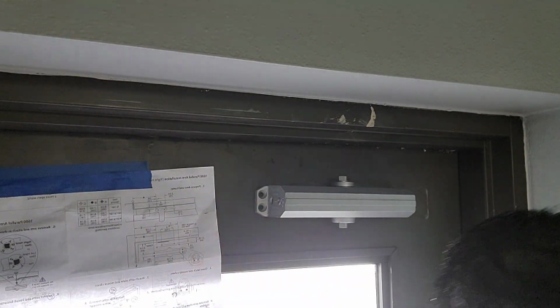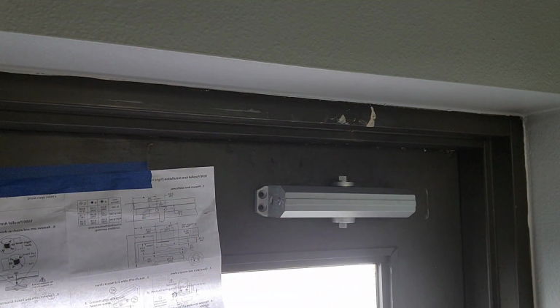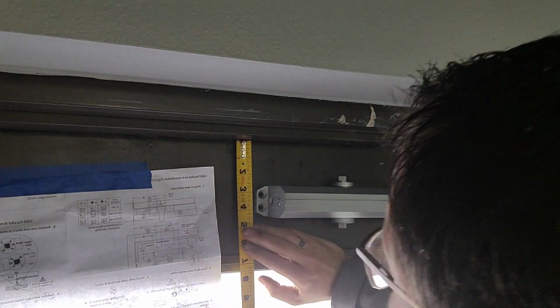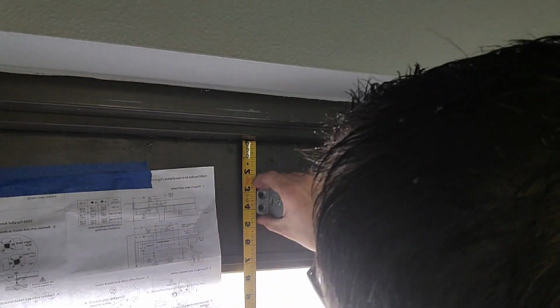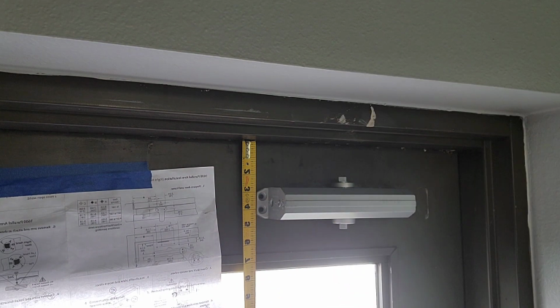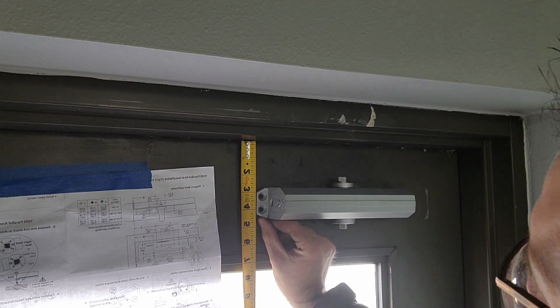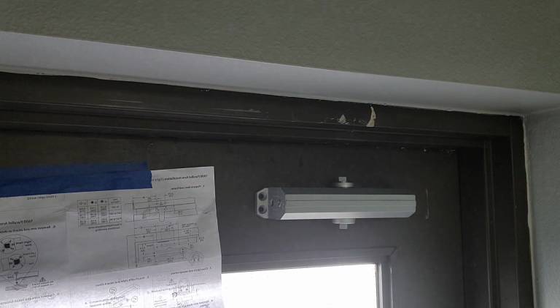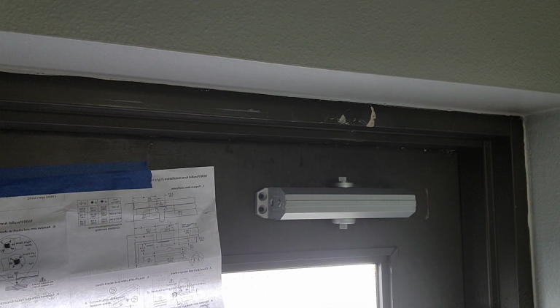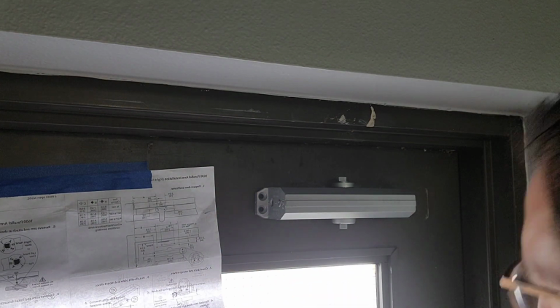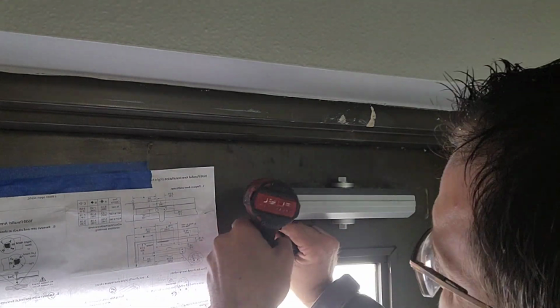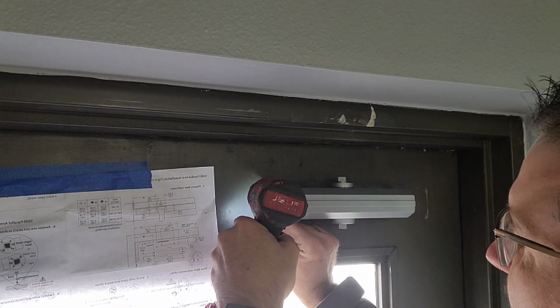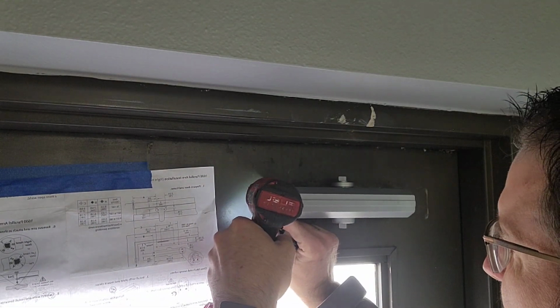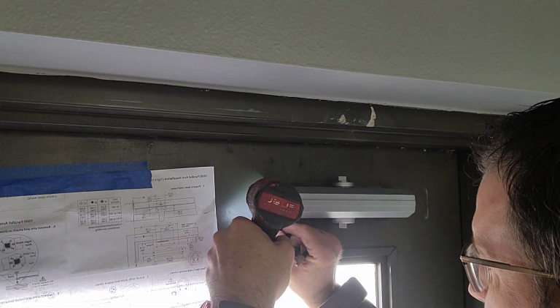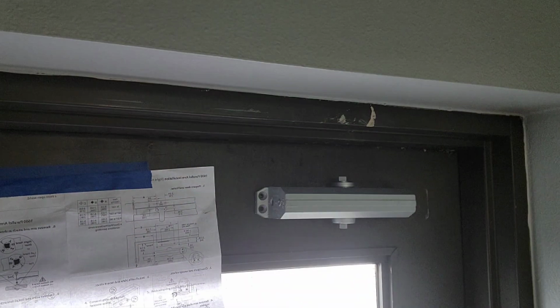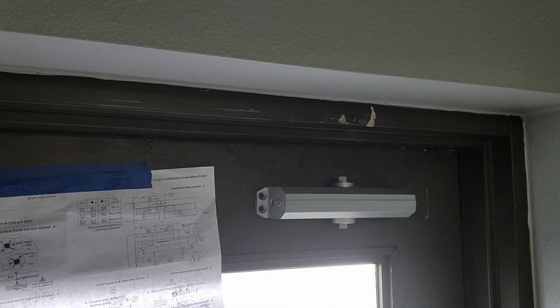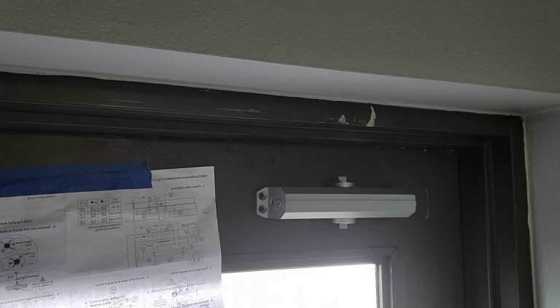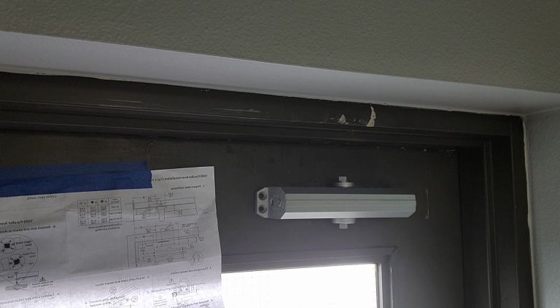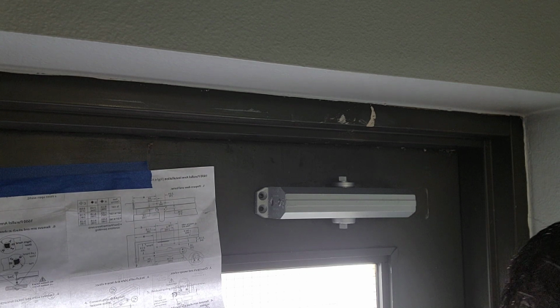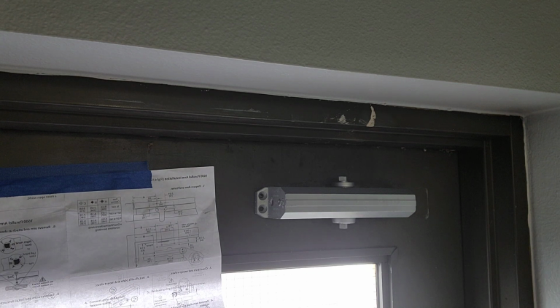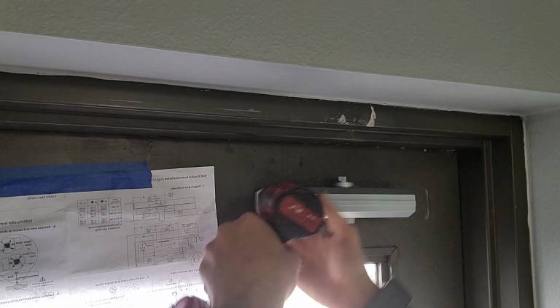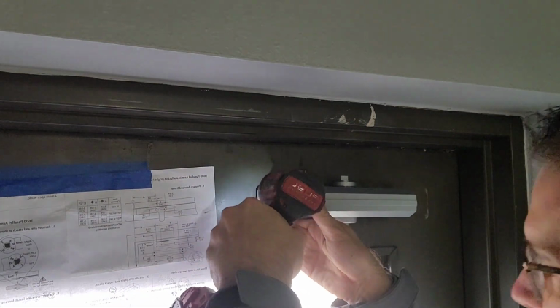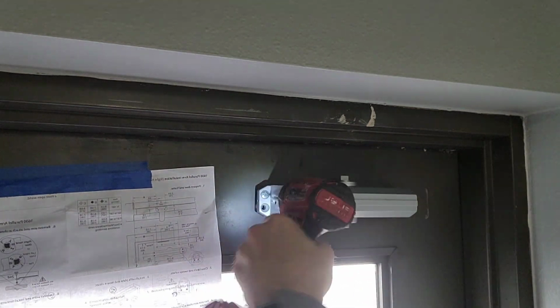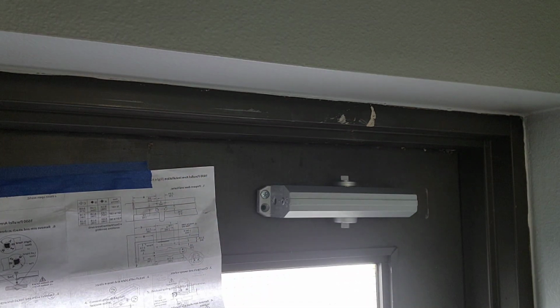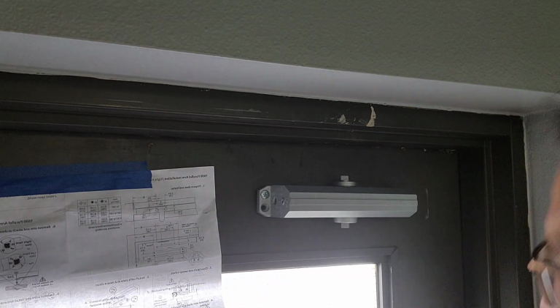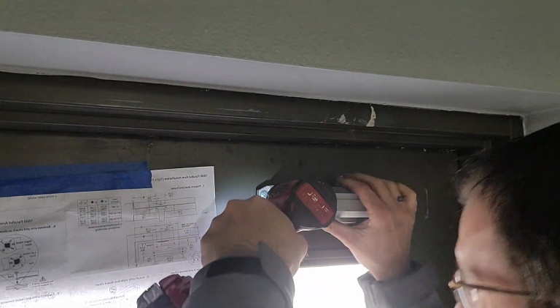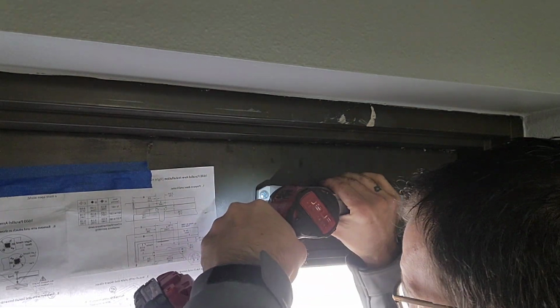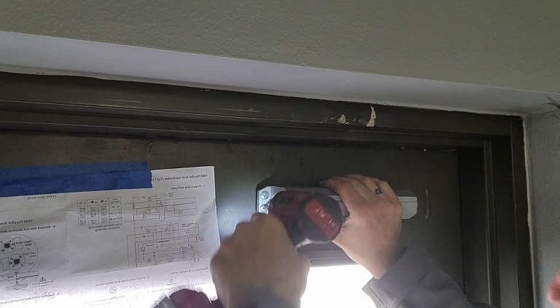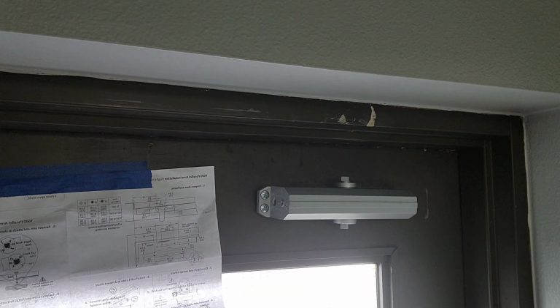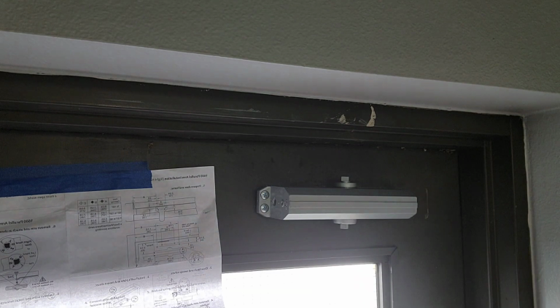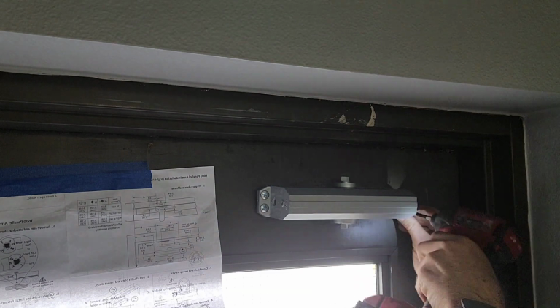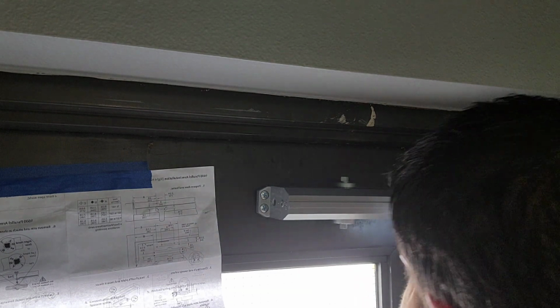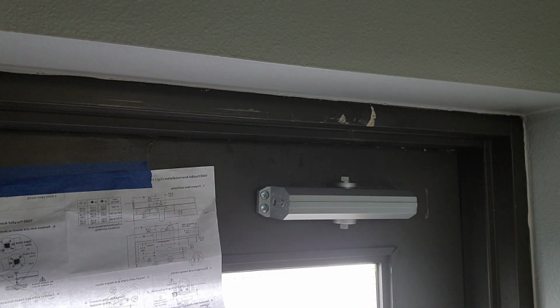I don't have those measurements directly in front of me, but they will come in your kit and they are also easy to look up online if you look up the Norton 1601 door closer. Just look up the part number and you should be able to find a PDF.